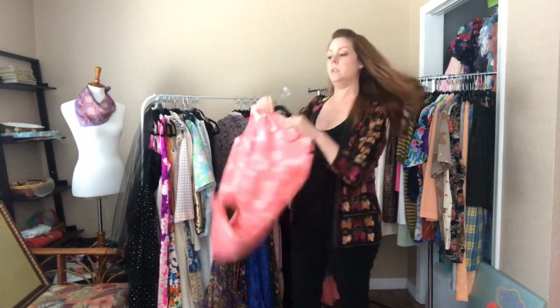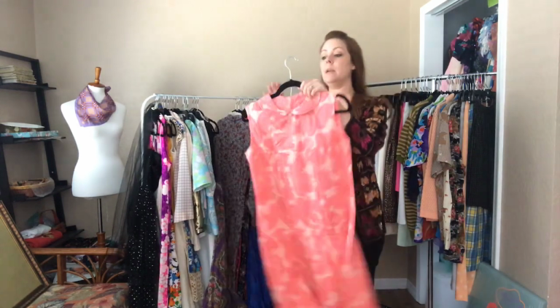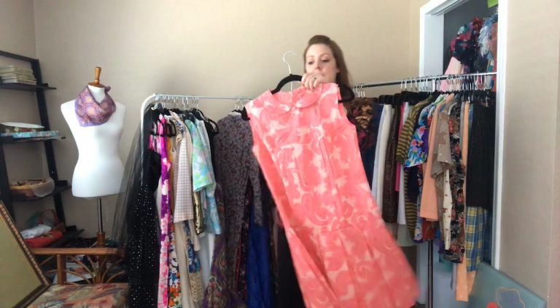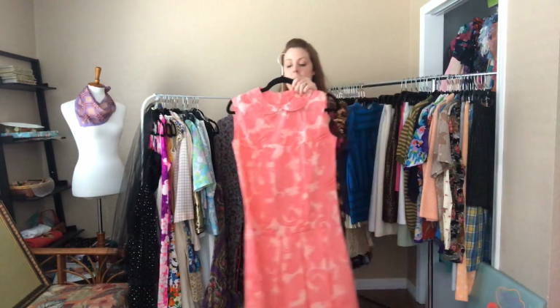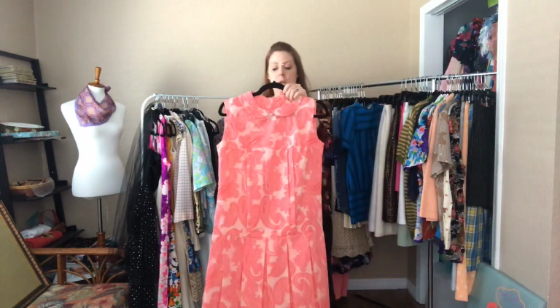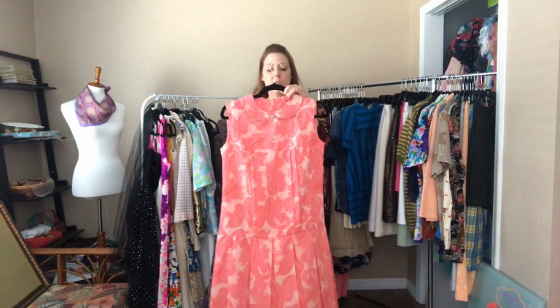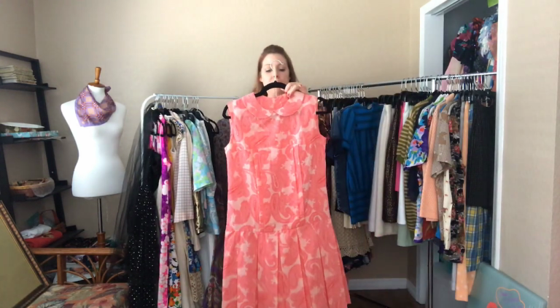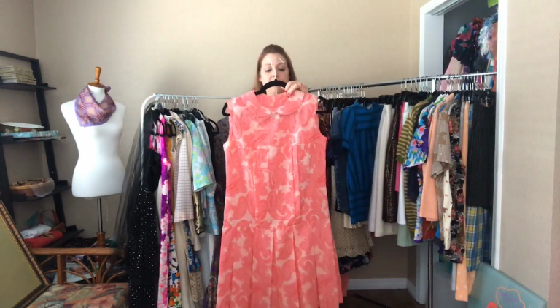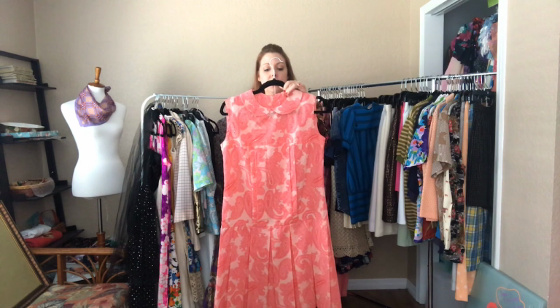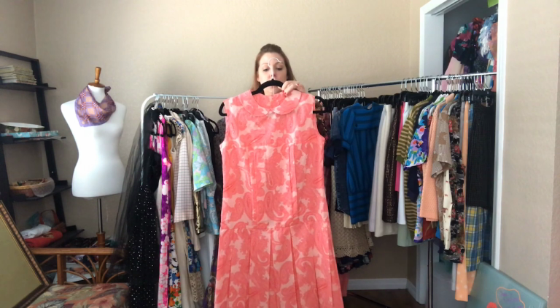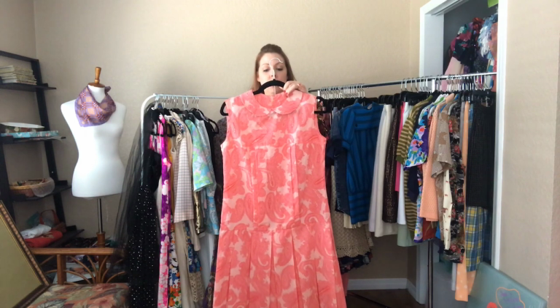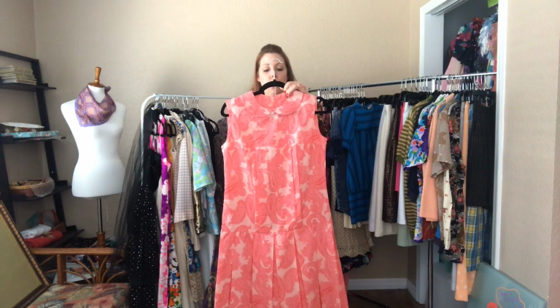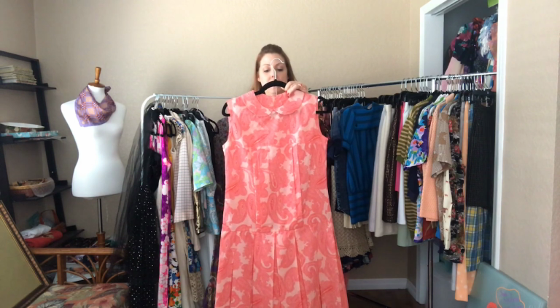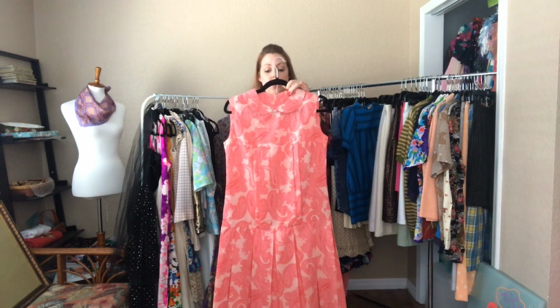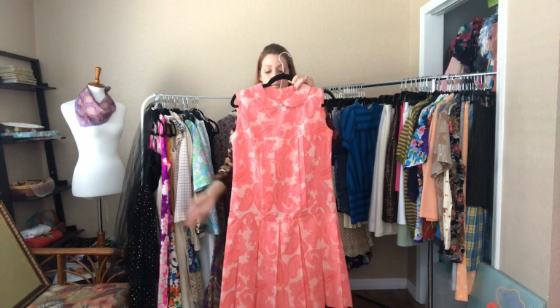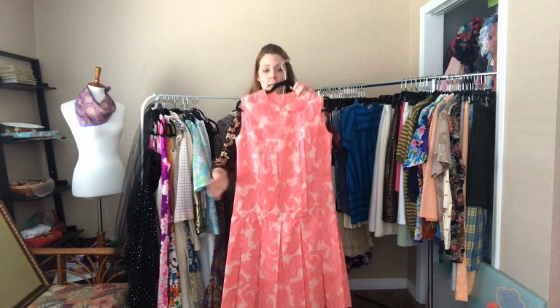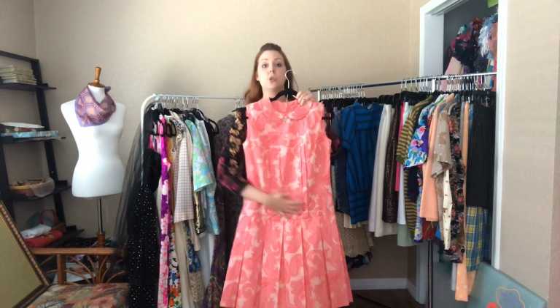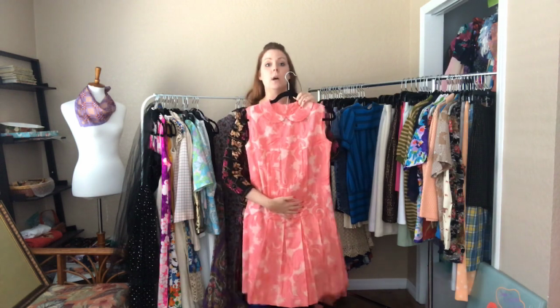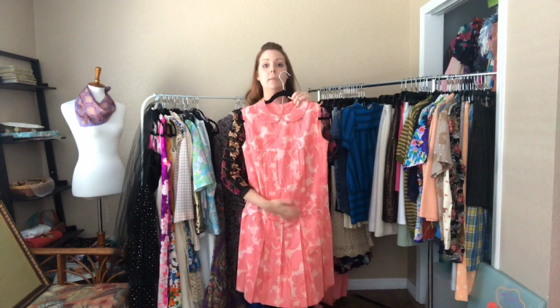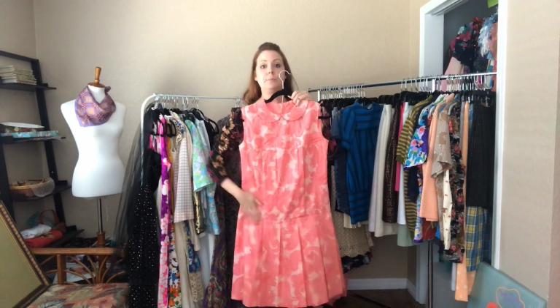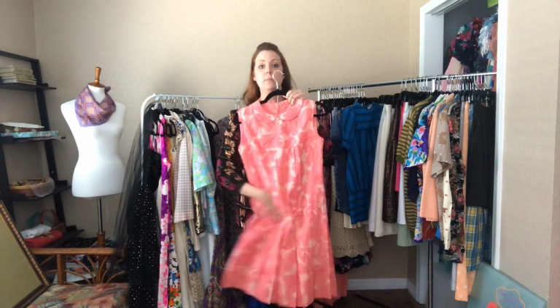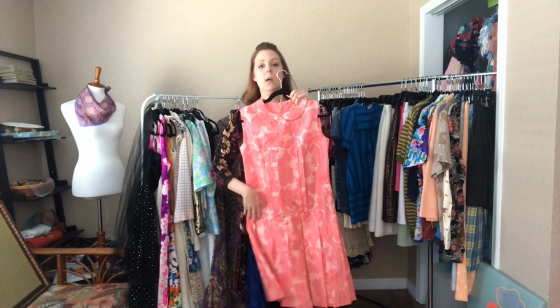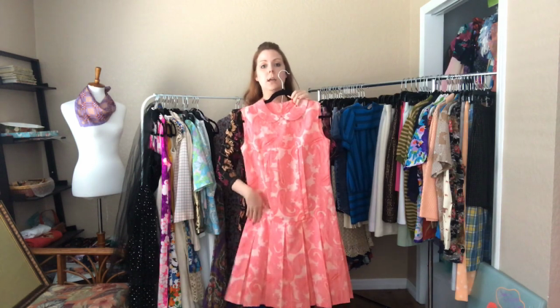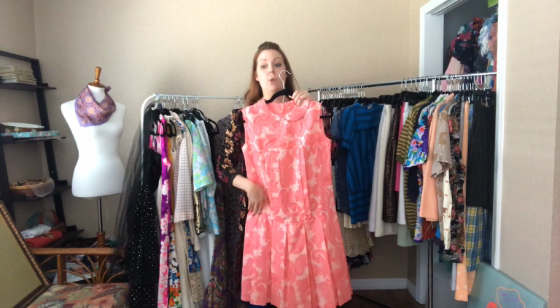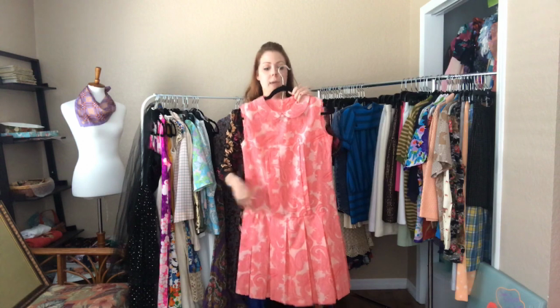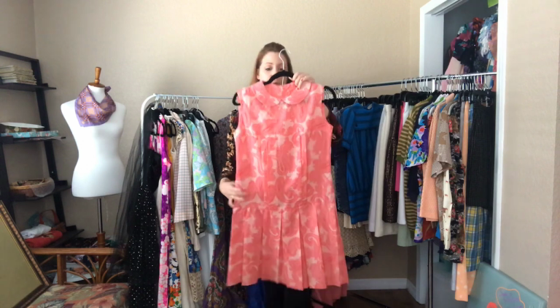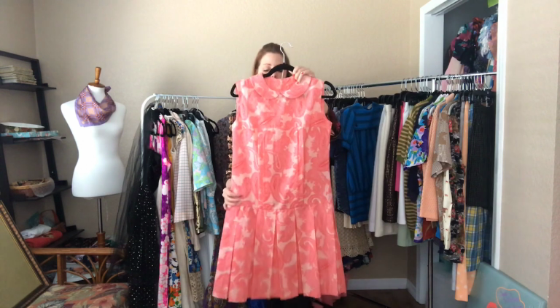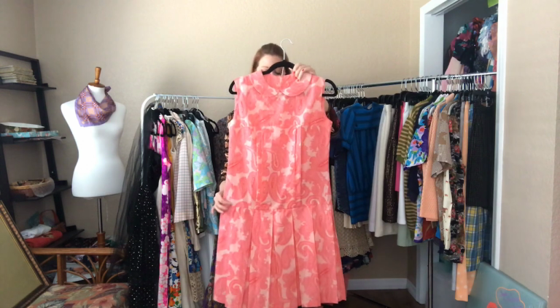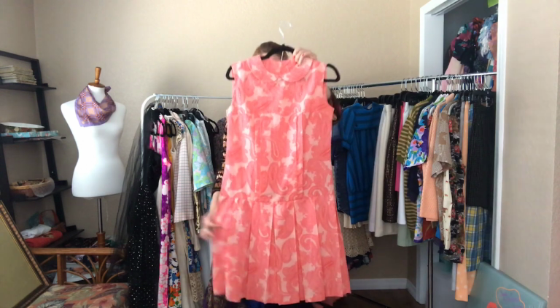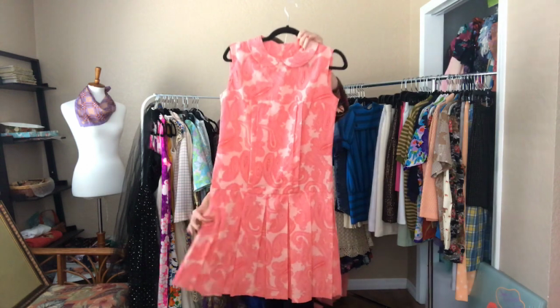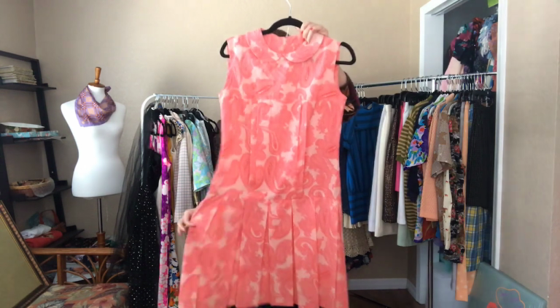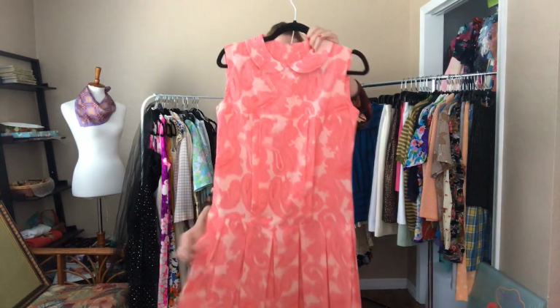This pink paisley dress is a 36 bust, 34 waist, and 36 drop hip, and it's got a pleated skirt.